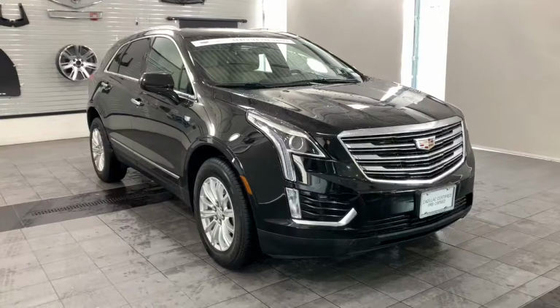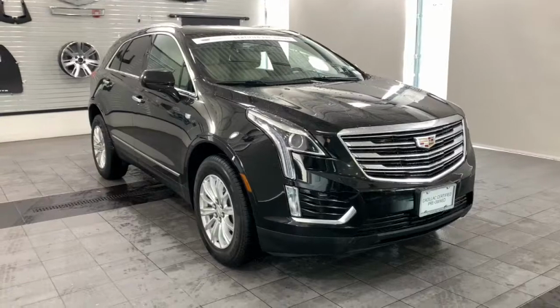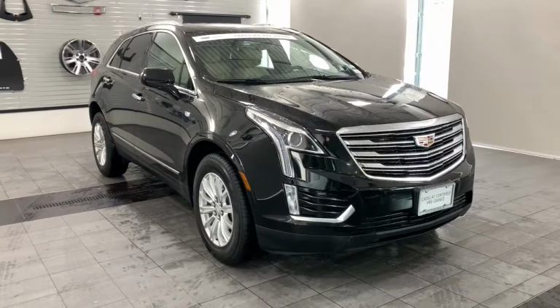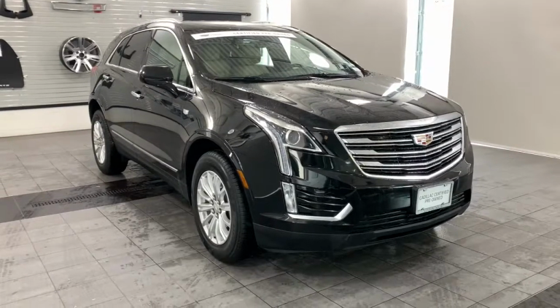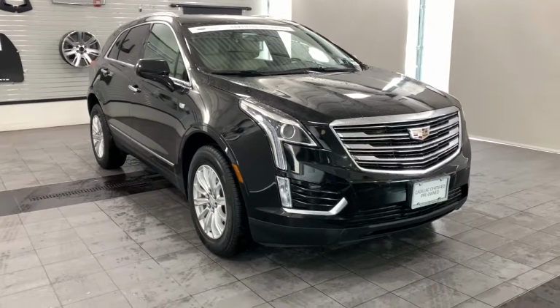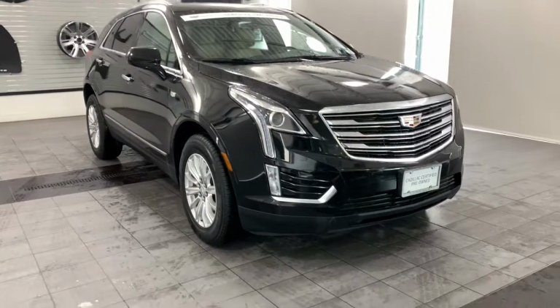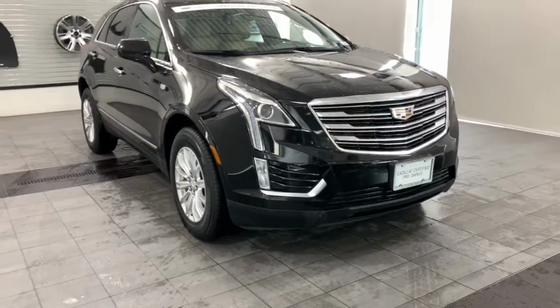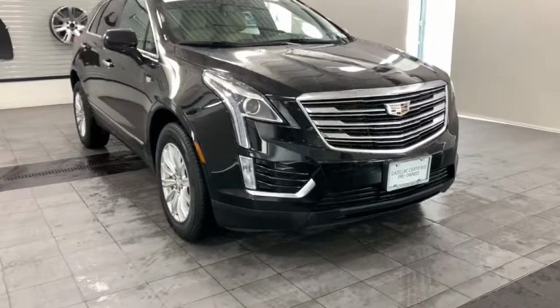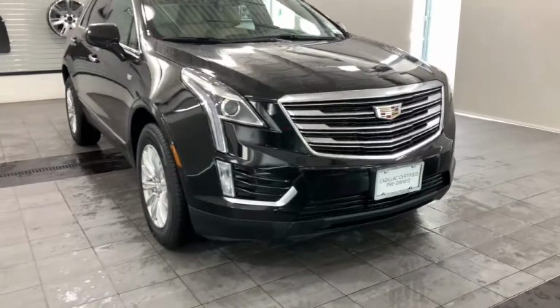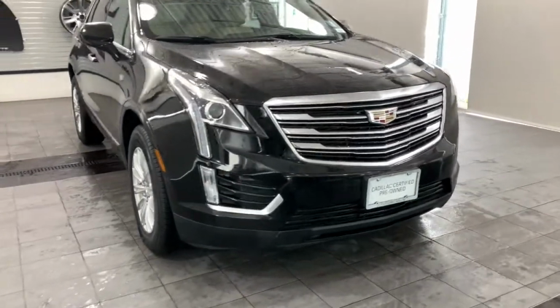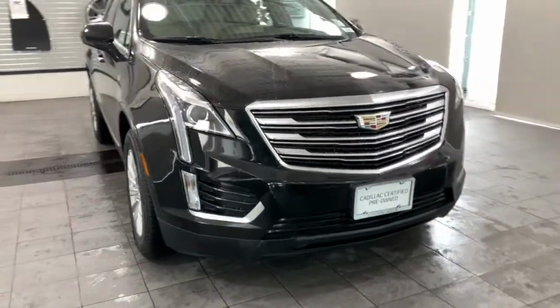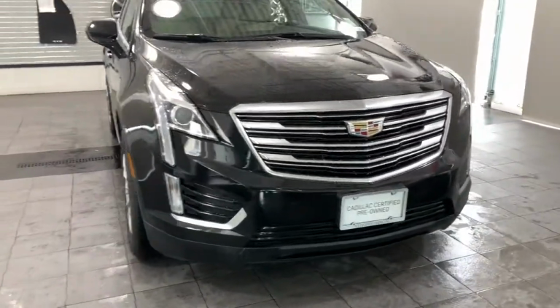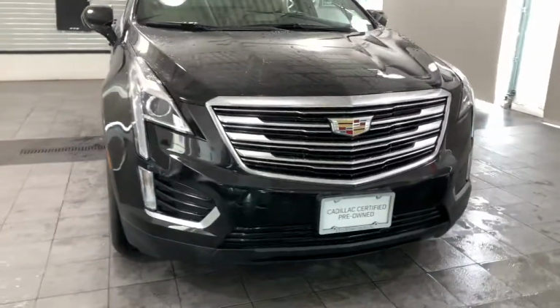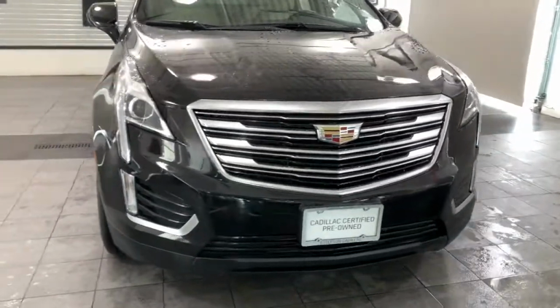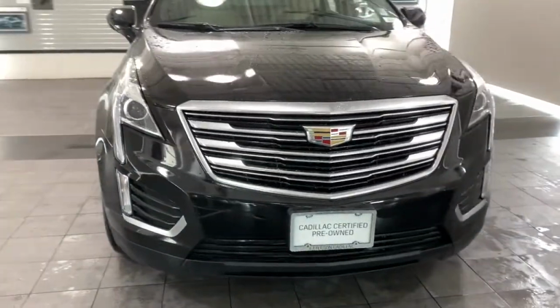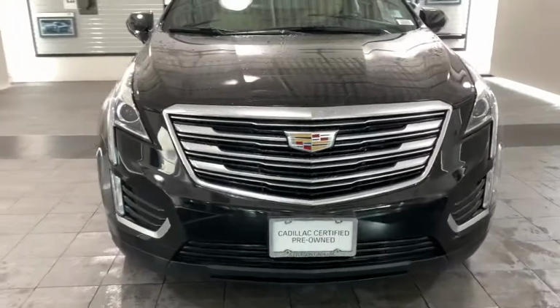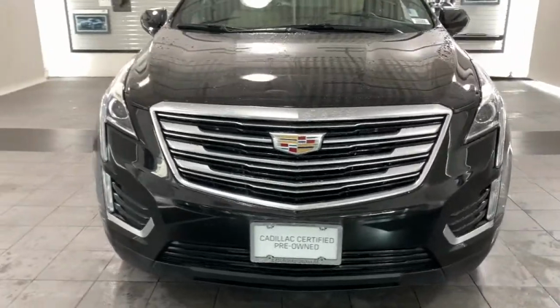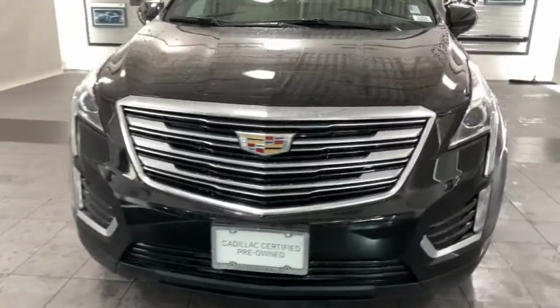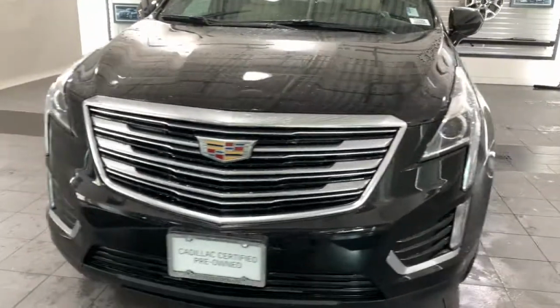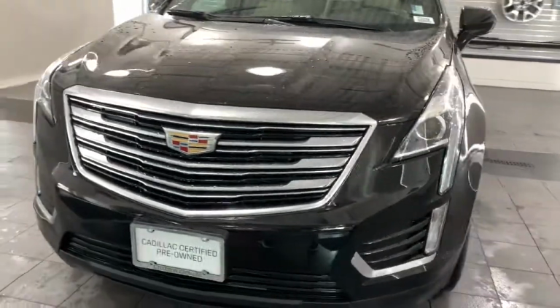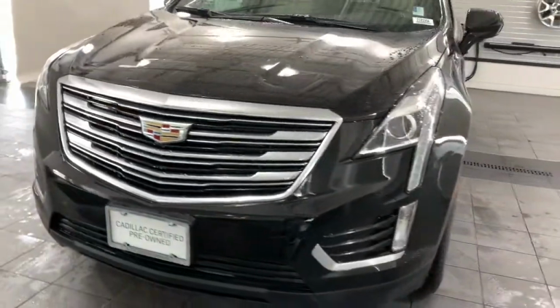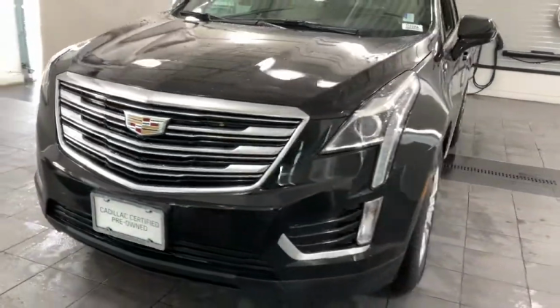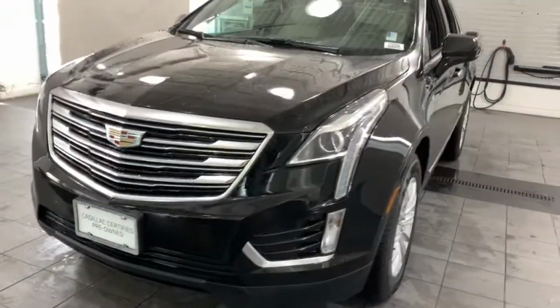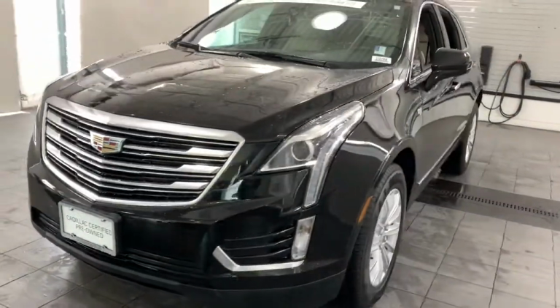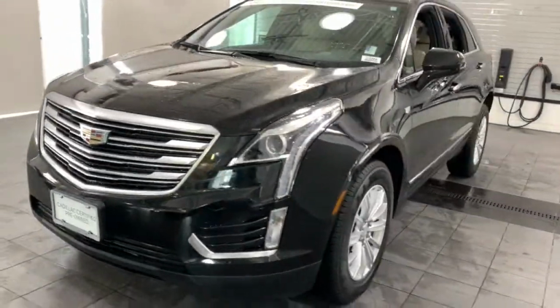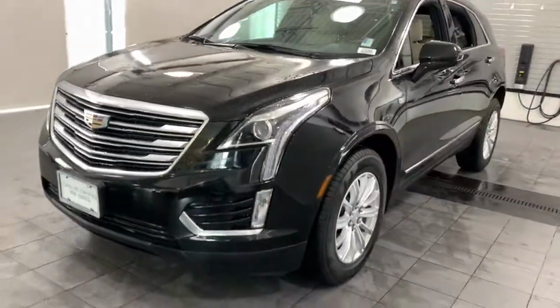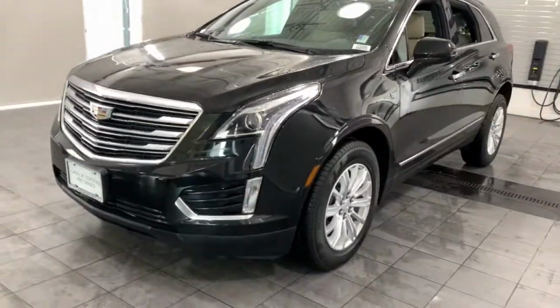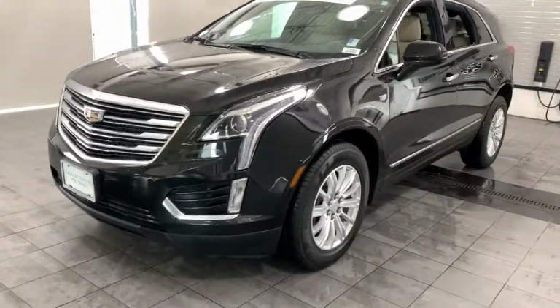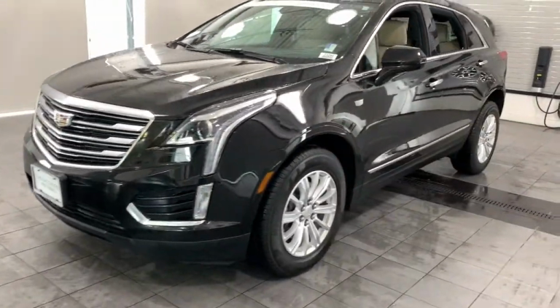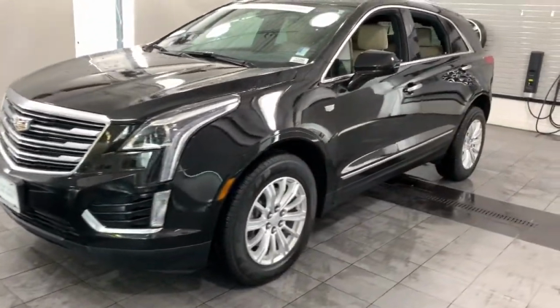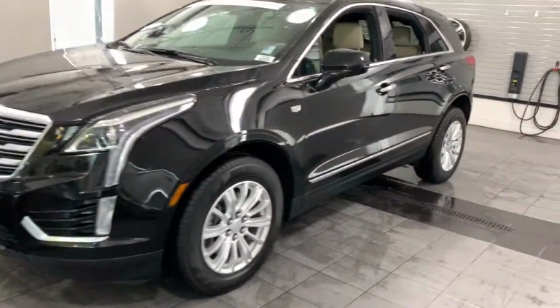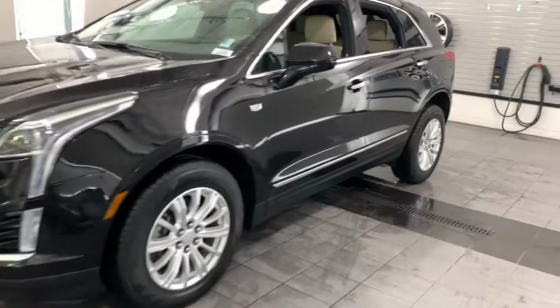Get into a car with value. 2018 Cadillac XT5 — with less than 25,000 miles on the odometer, this vehicle stands out from the rest.